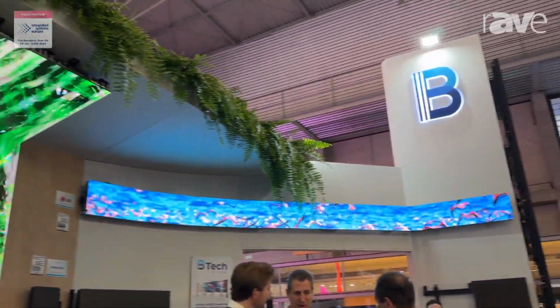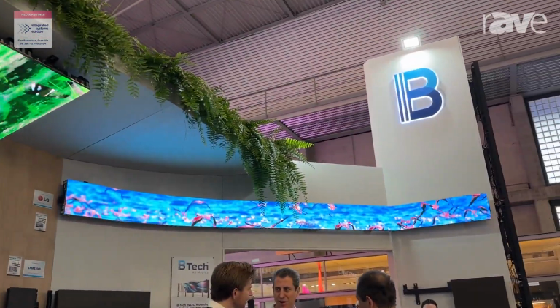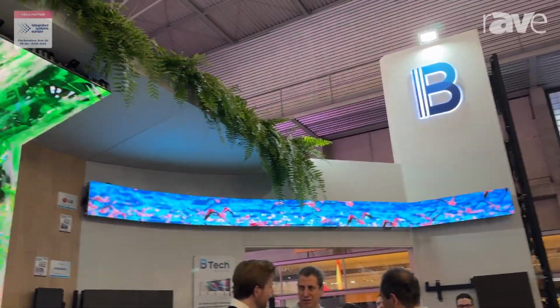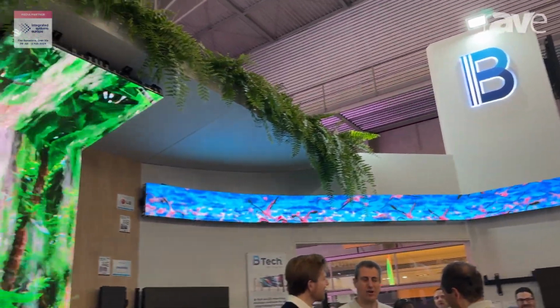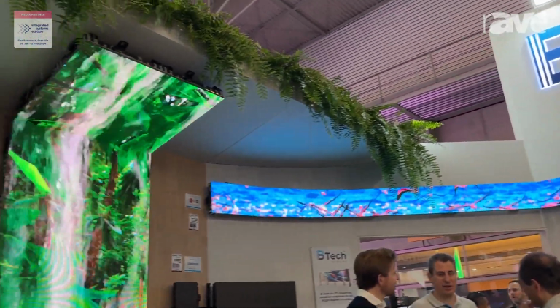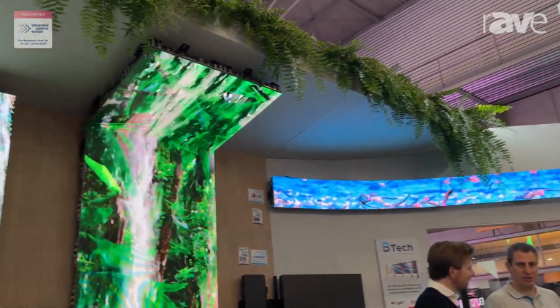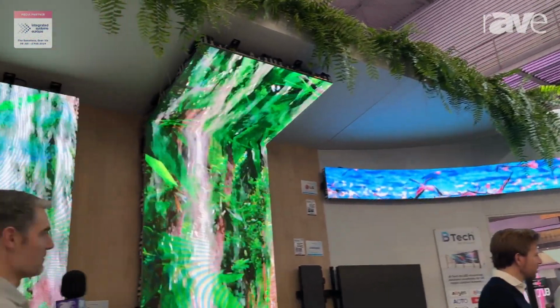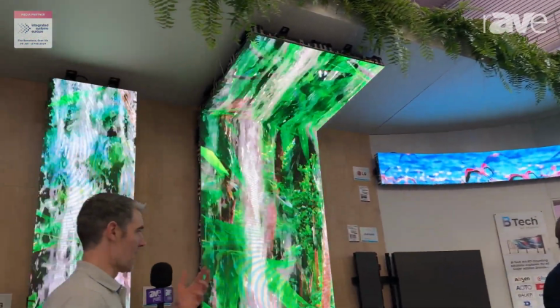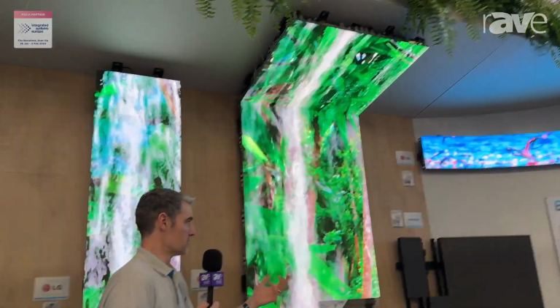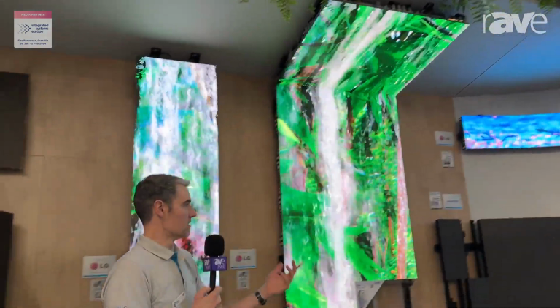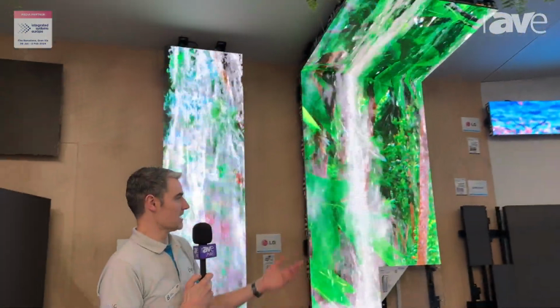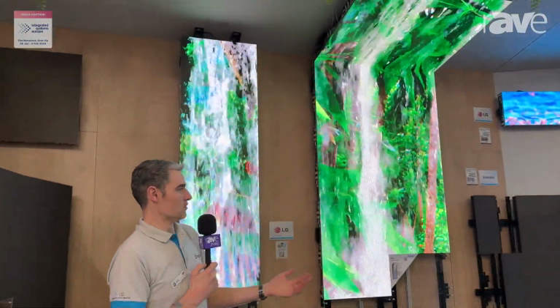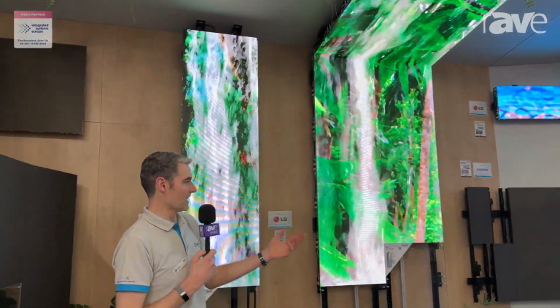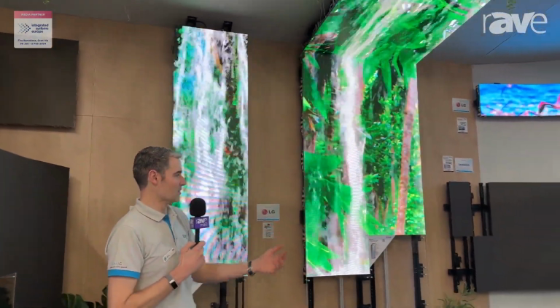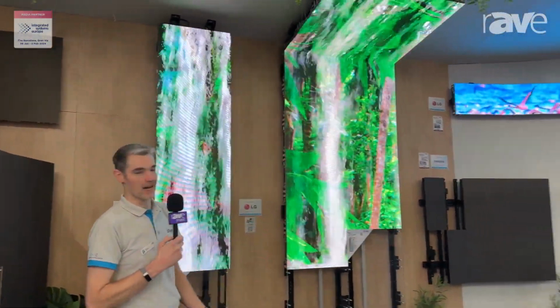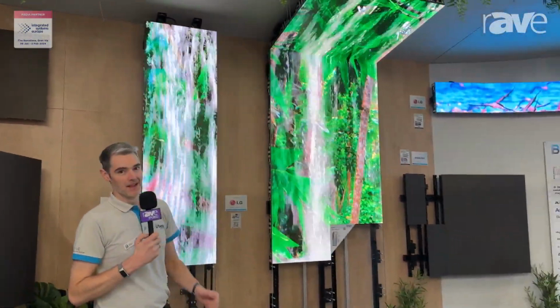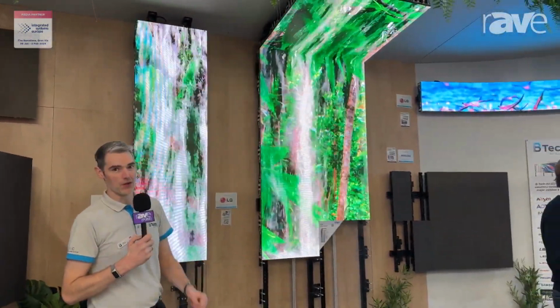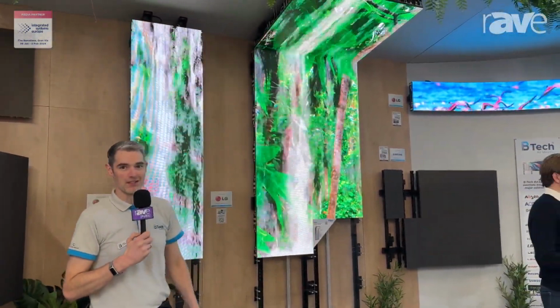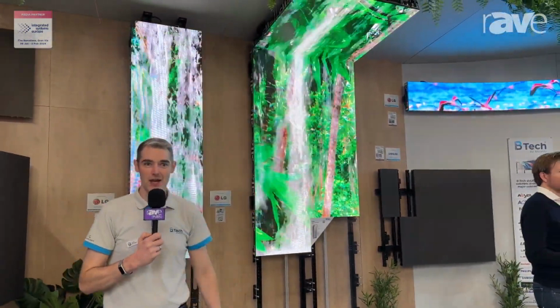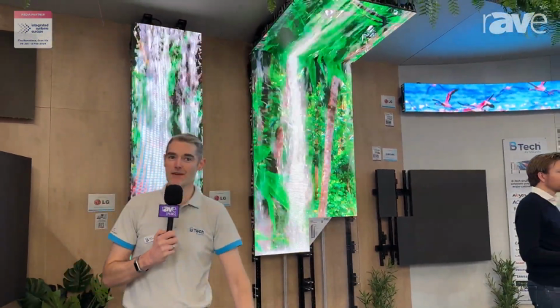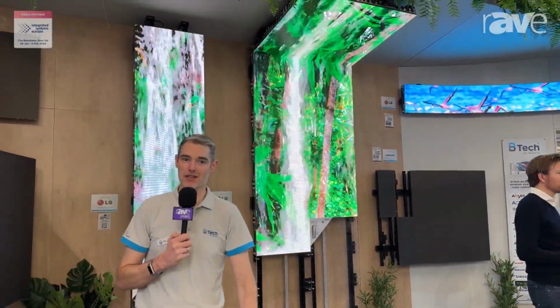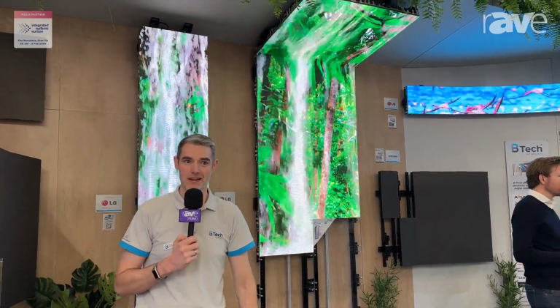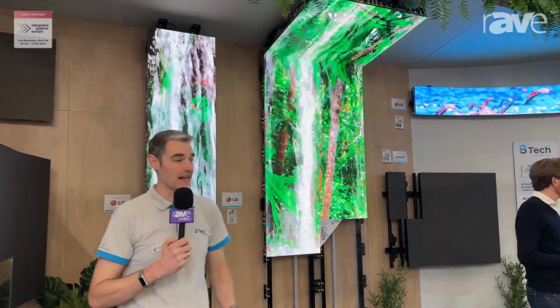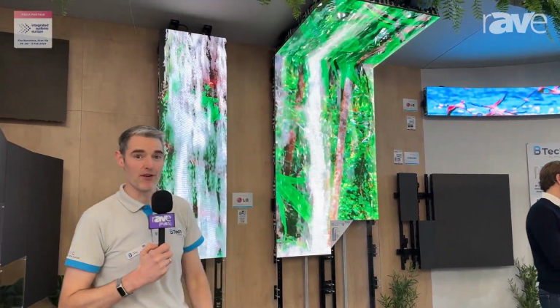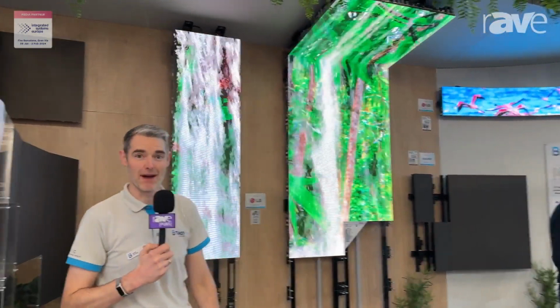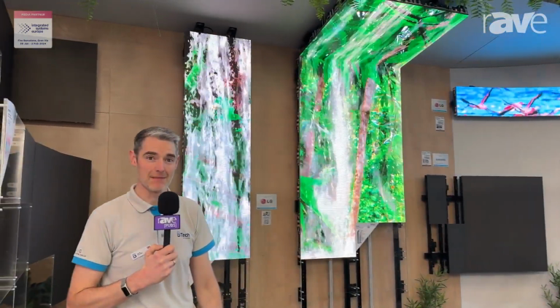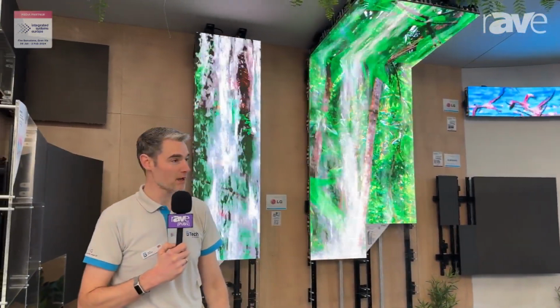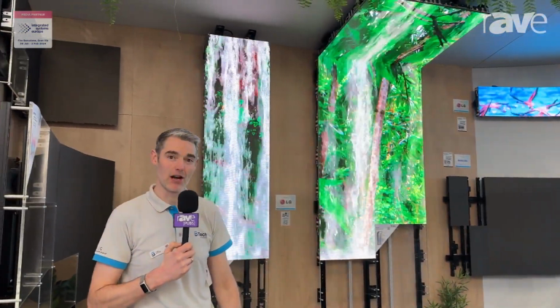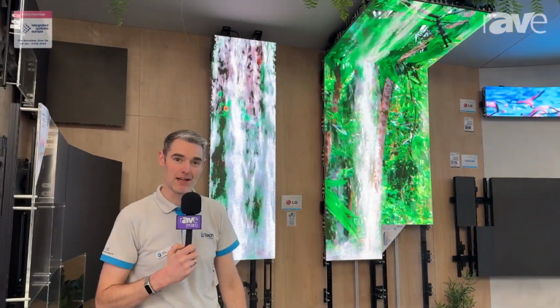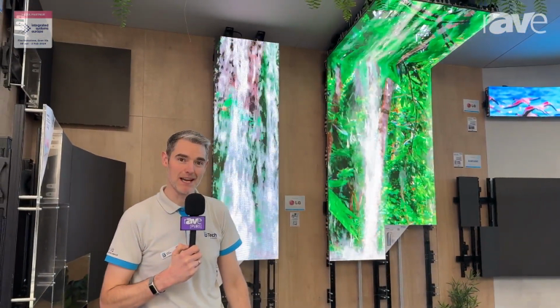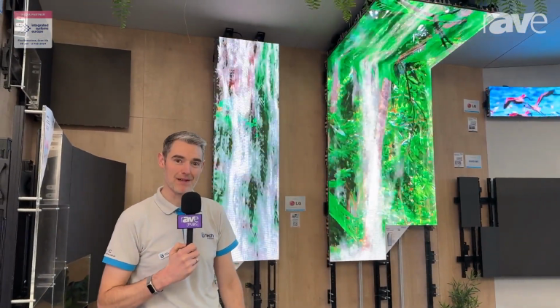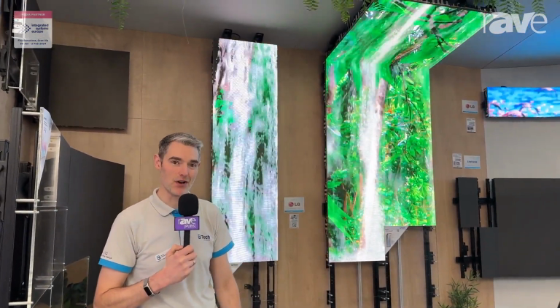We work with all of the major LED brands — everything from Absen to Delta to Leyard, Ledman, Planar — all the brands are totally universal systems. So if you need any more information about LED mounts, please do have a look at our website: BTECAVMounts.com.